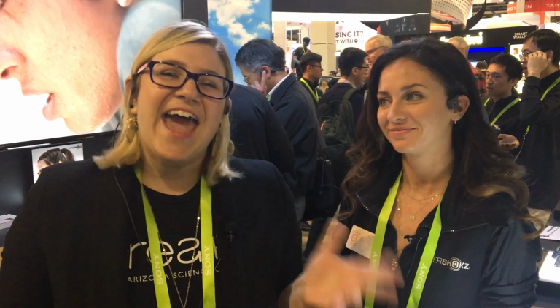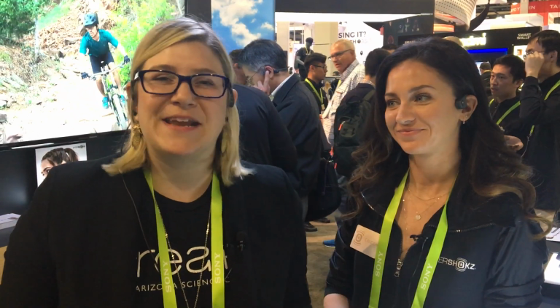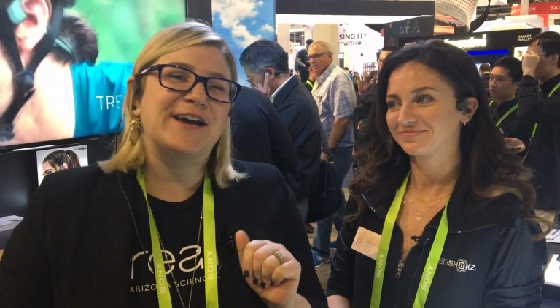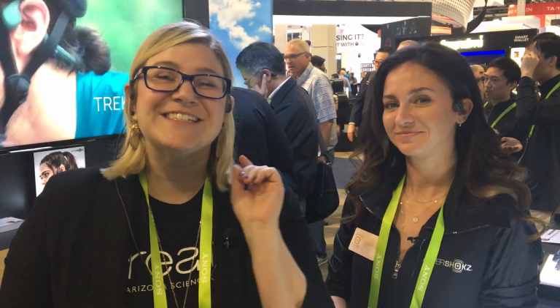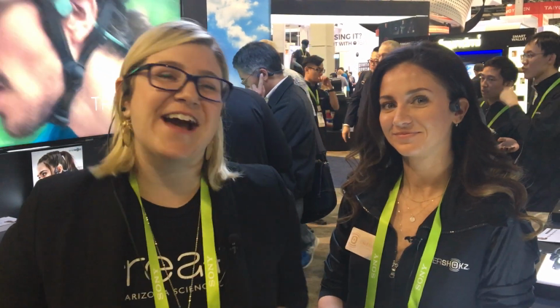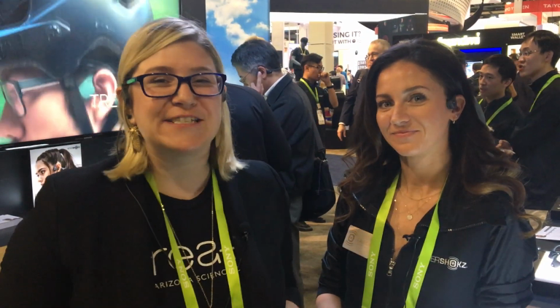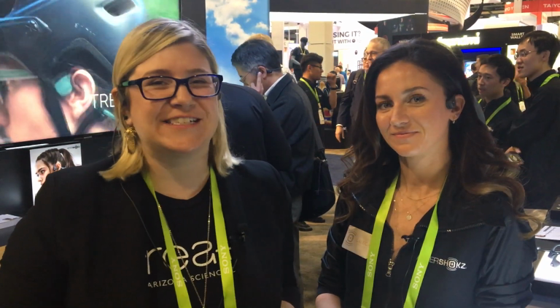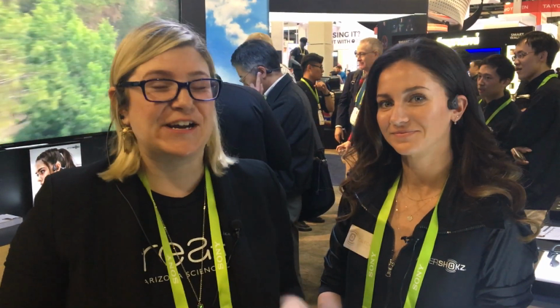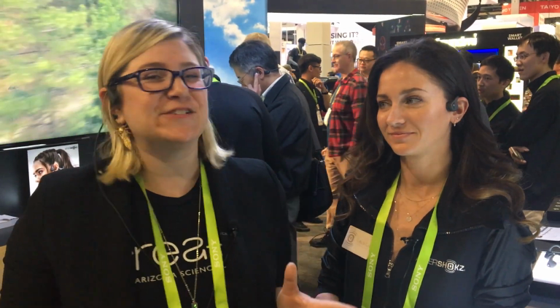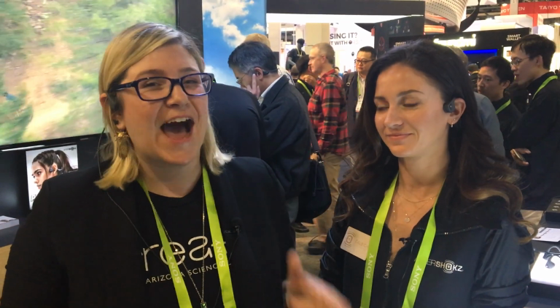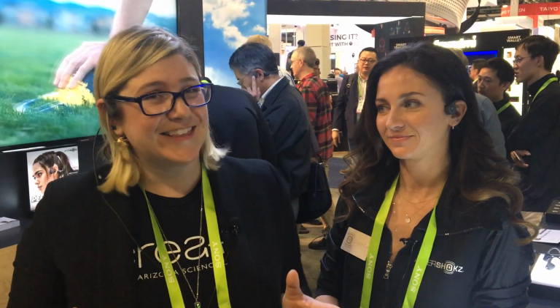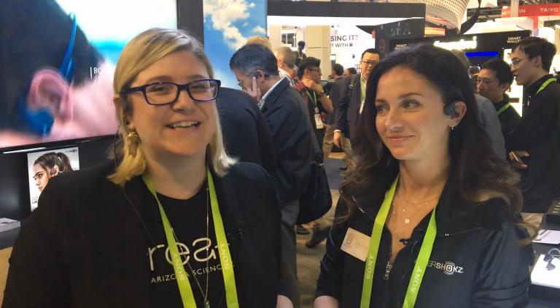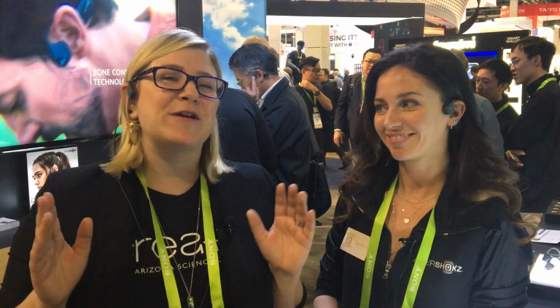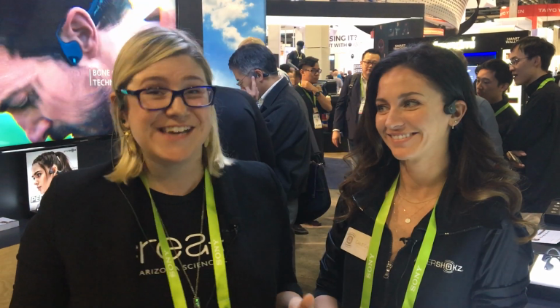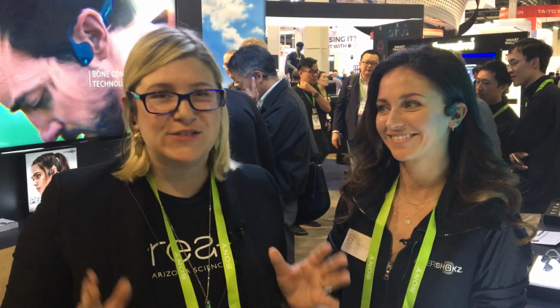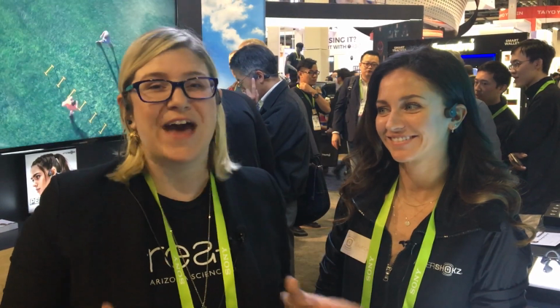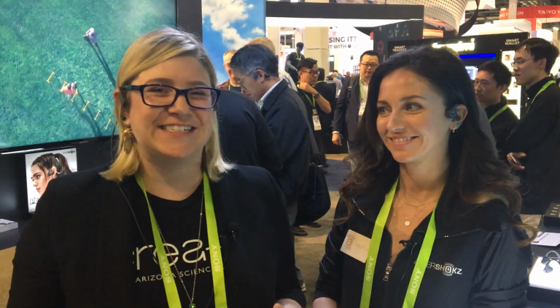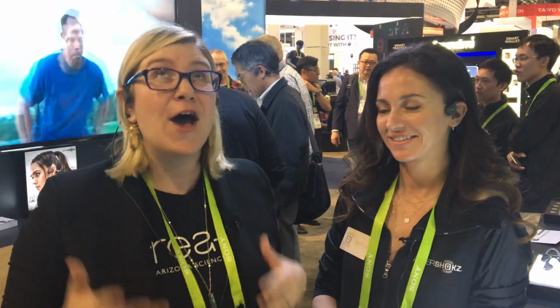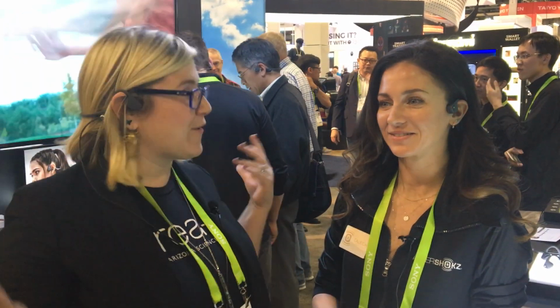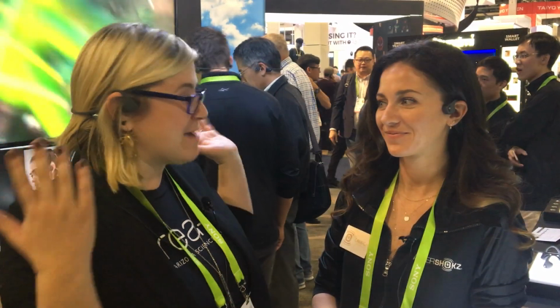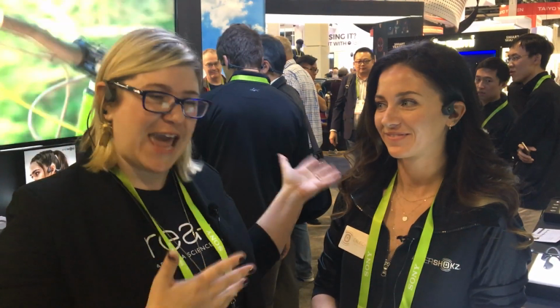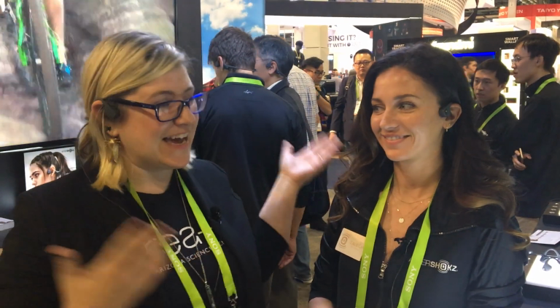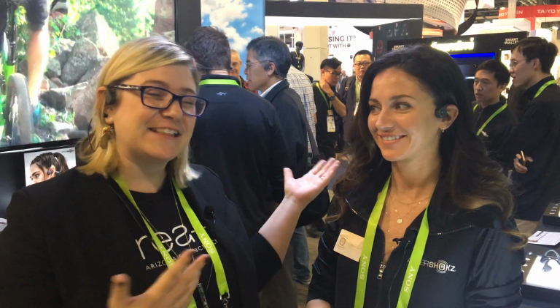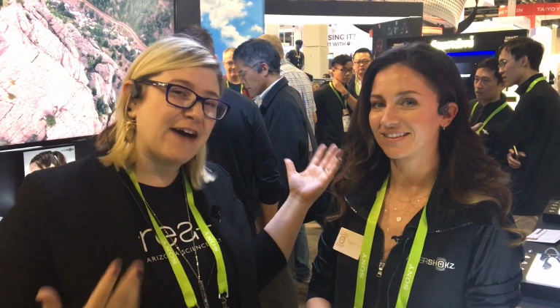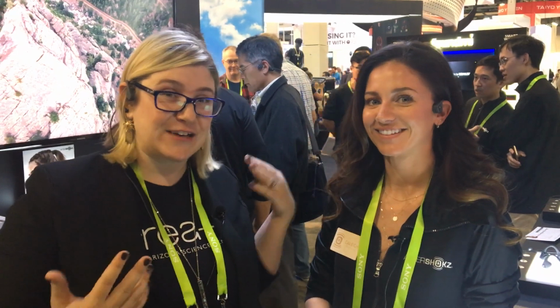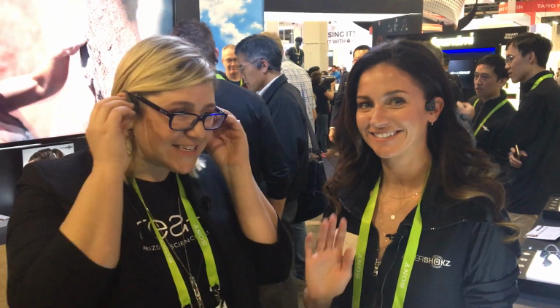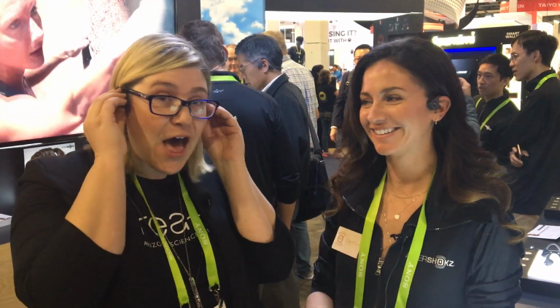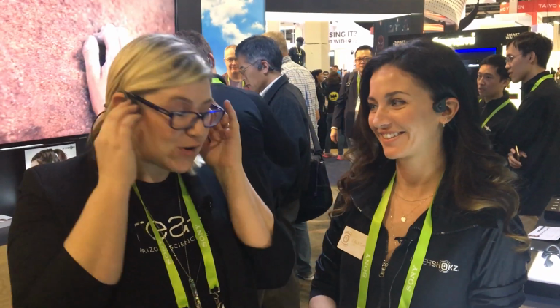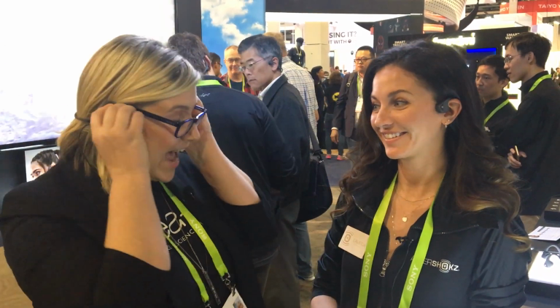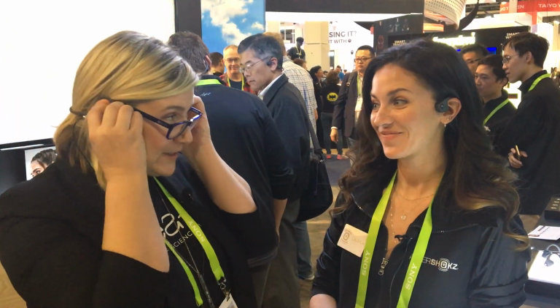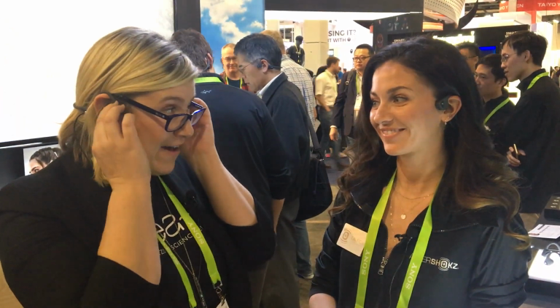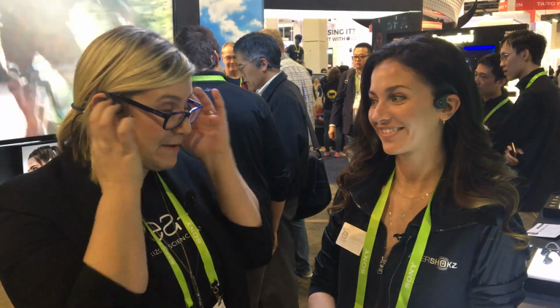Hey everybody, I'm Sari Kuster and this is Sari on Science for Arizona Science Center. As you can see, I'm not at the Science Center — we're at CES 2018 right here, and we're with Kaylee. Kaylee's with Aftershokz and this is the coolest headphone set I've ever experienced.